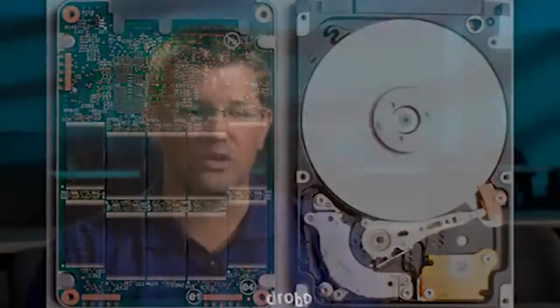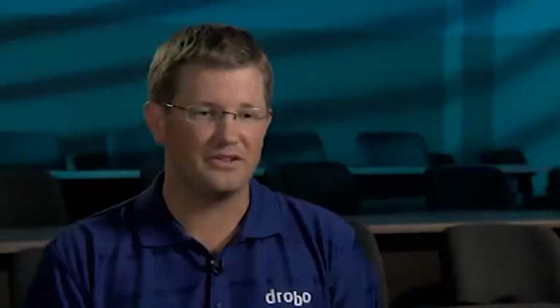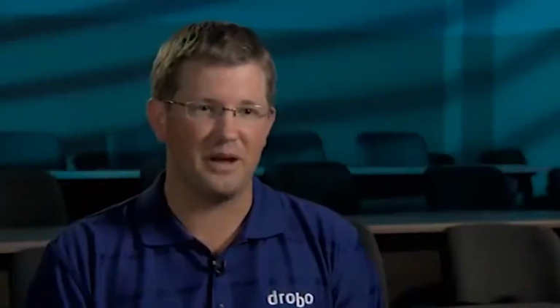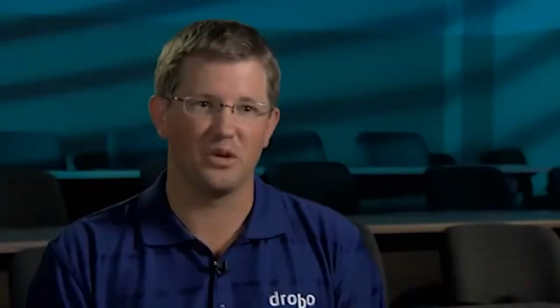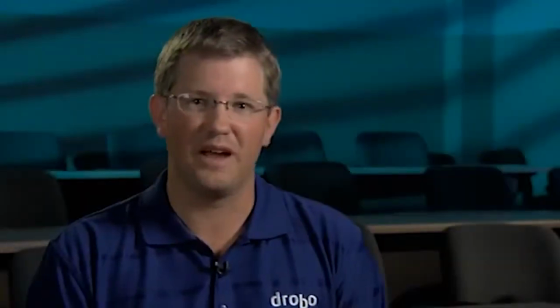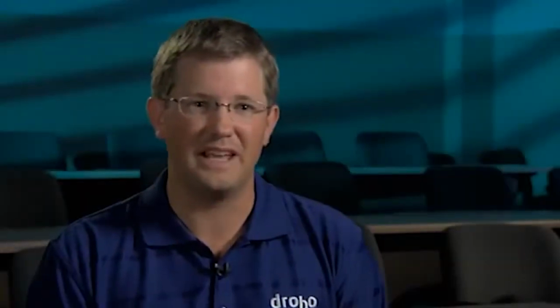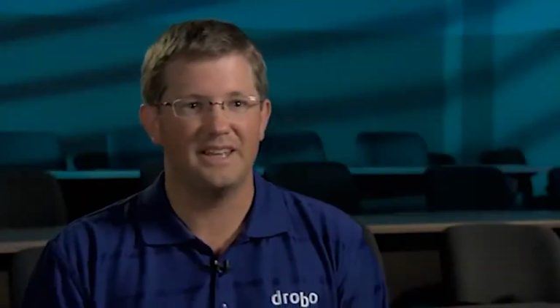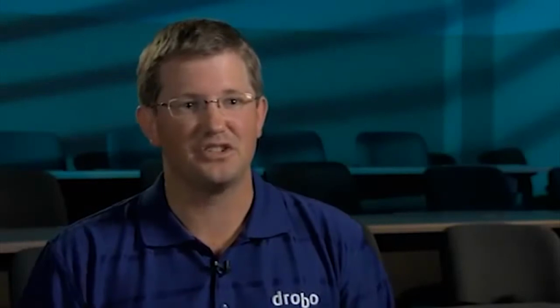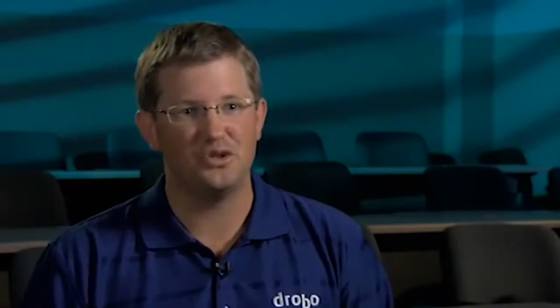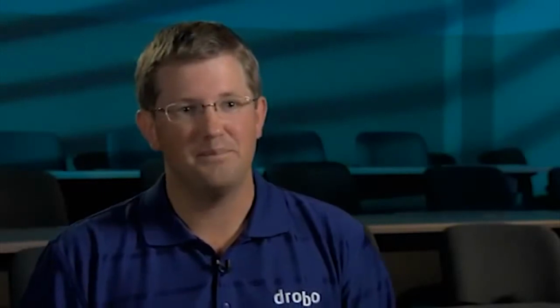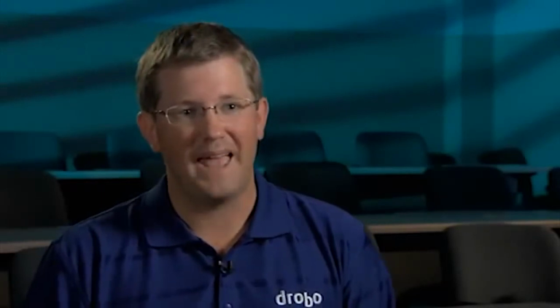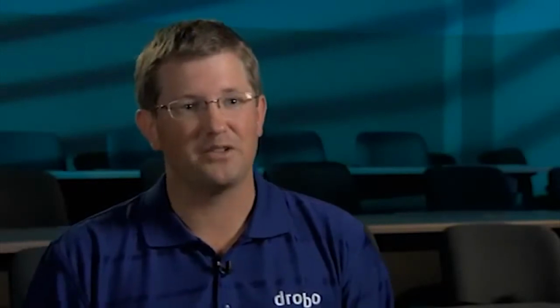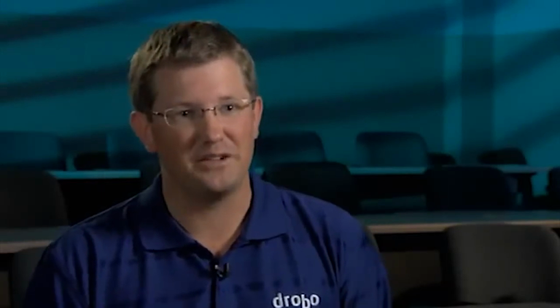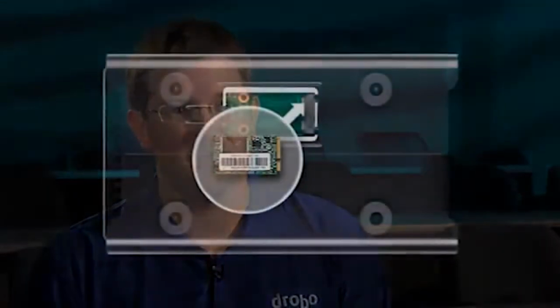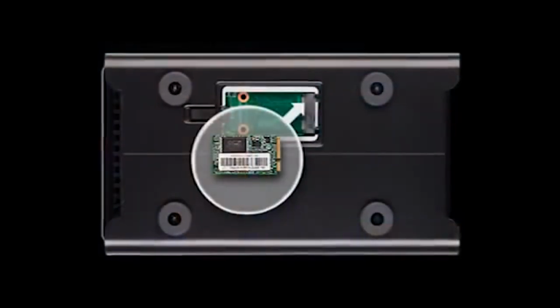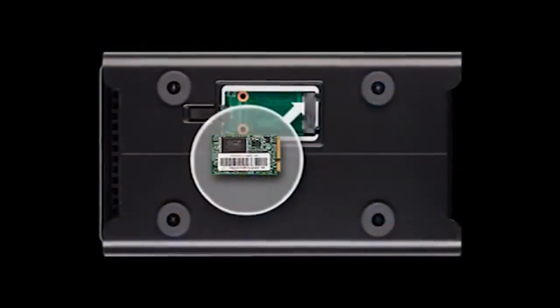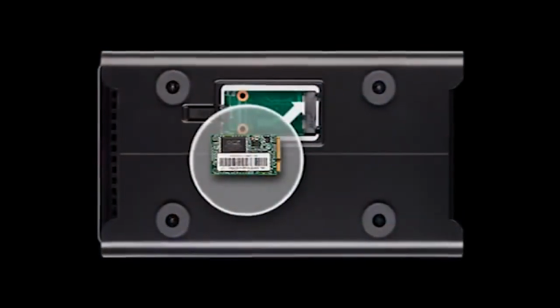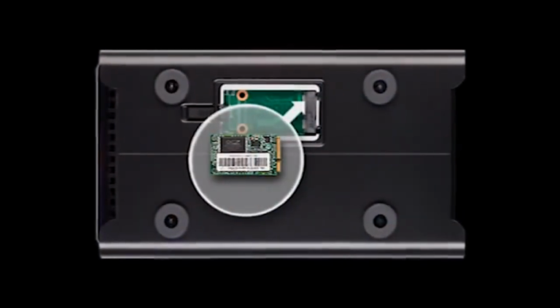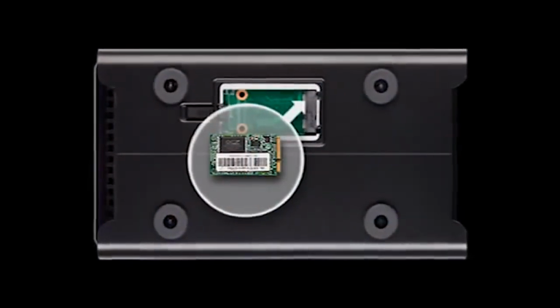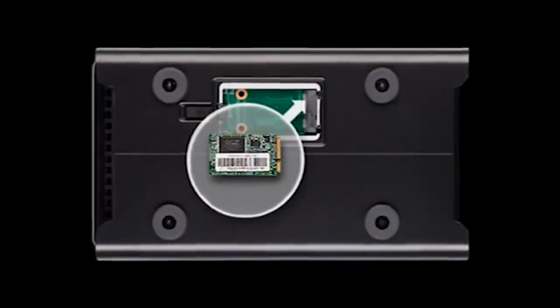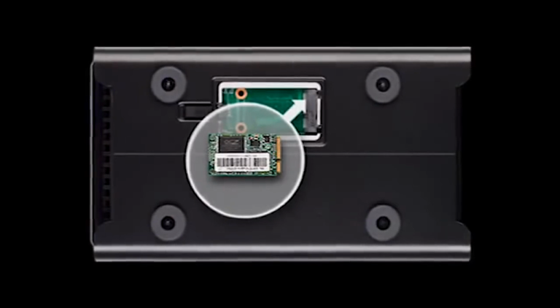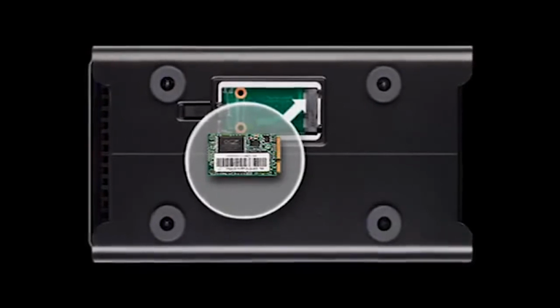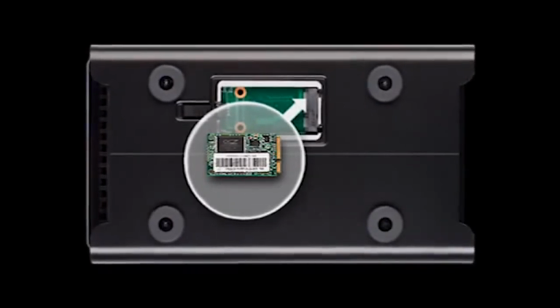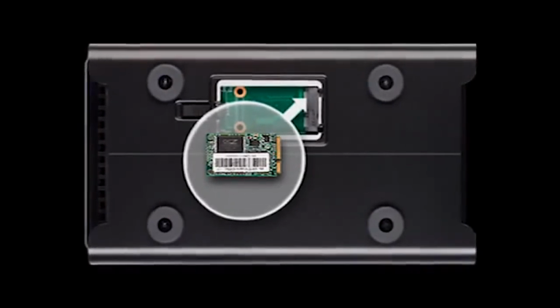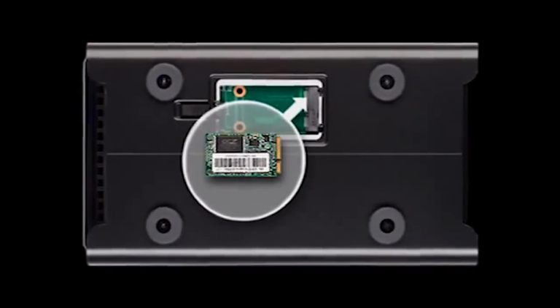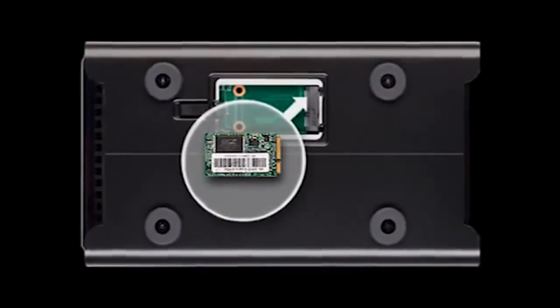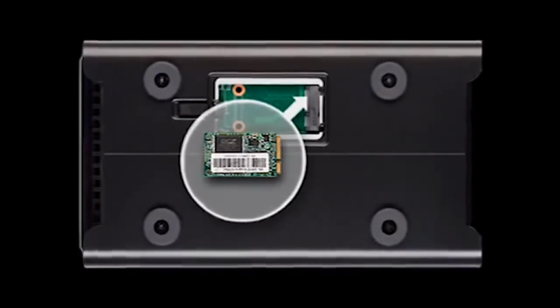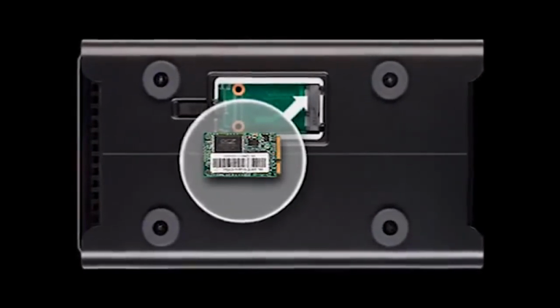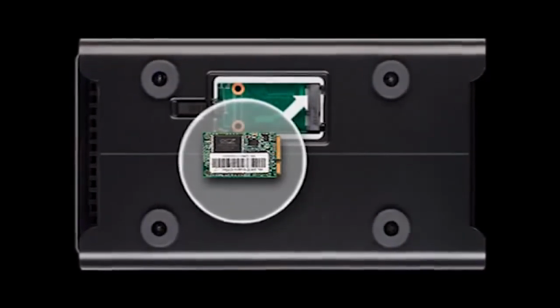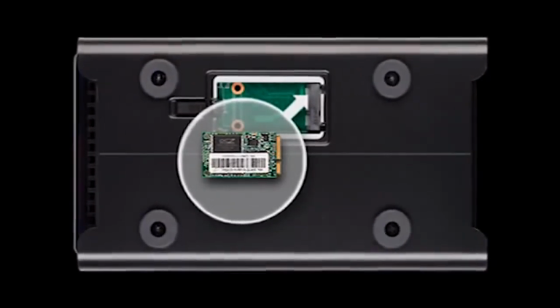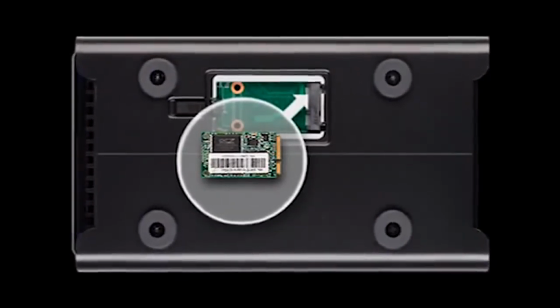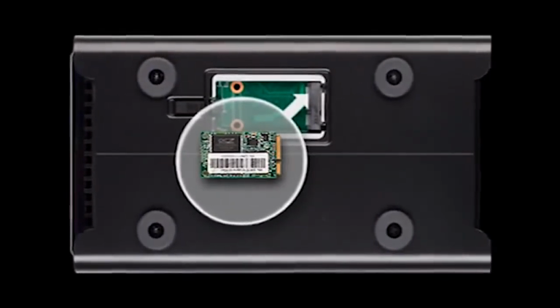One of the cool features about the Drobo 5D is that there's a new bay underneath the unit — on the bottom side — we call it the Drobo Accelerator Bay. The Drobo Accelerator Bay takes a new type of flash called an mSATA SSD.